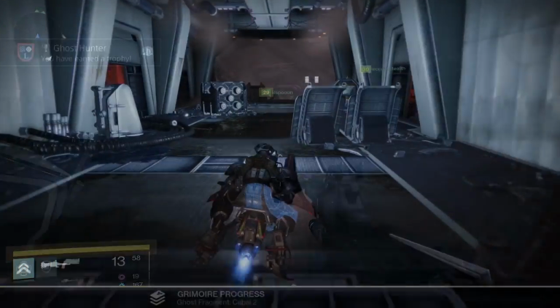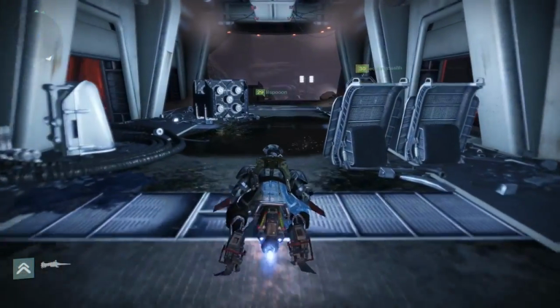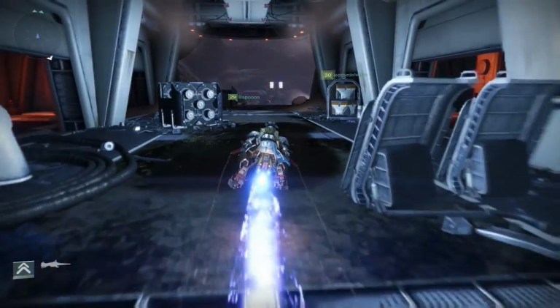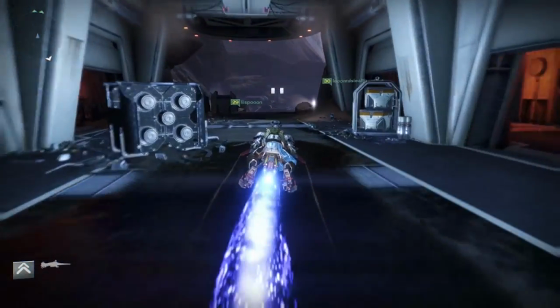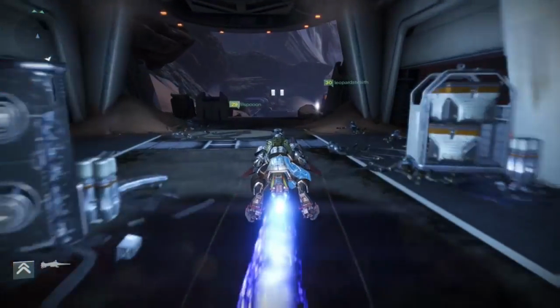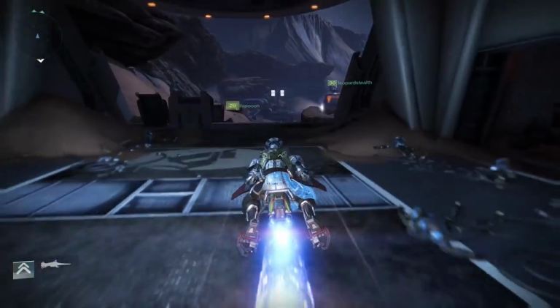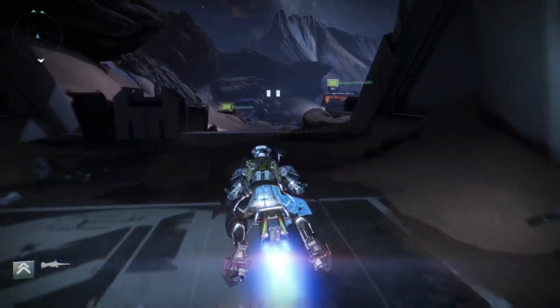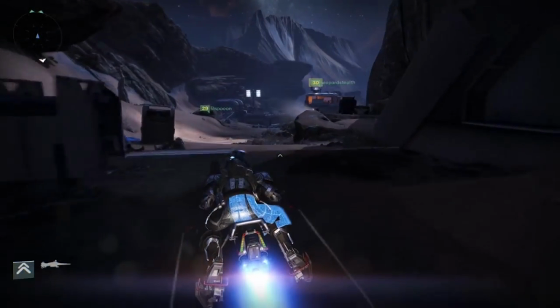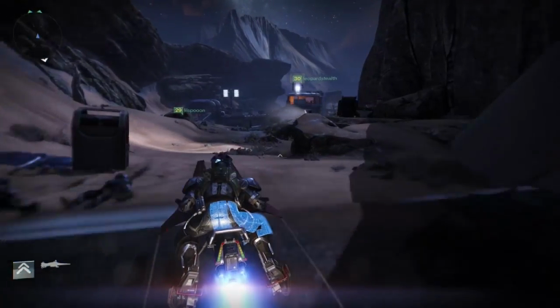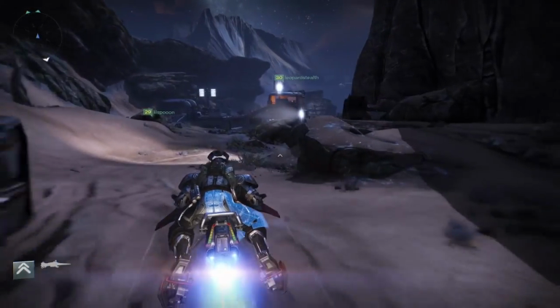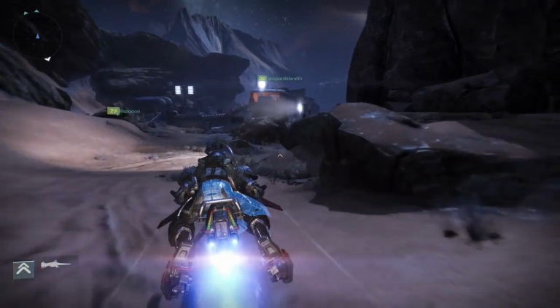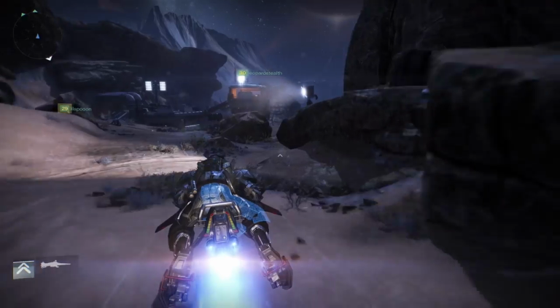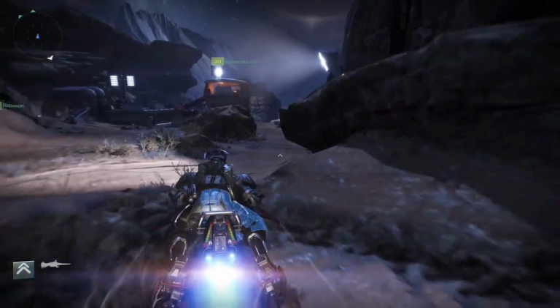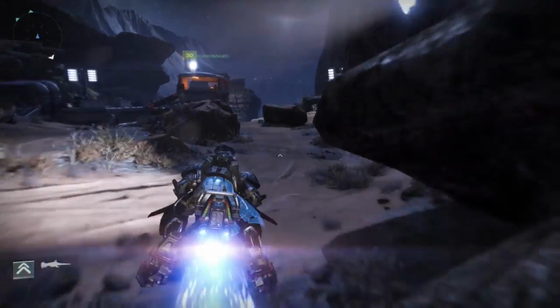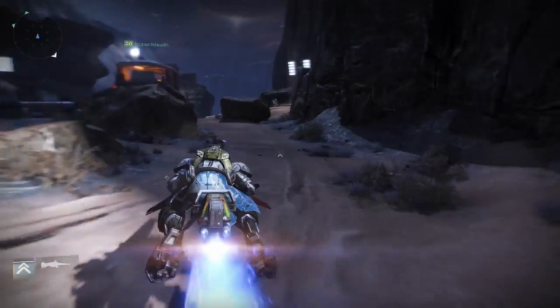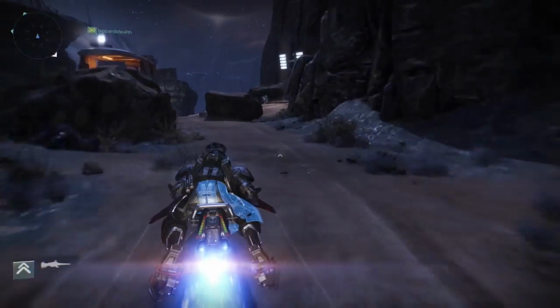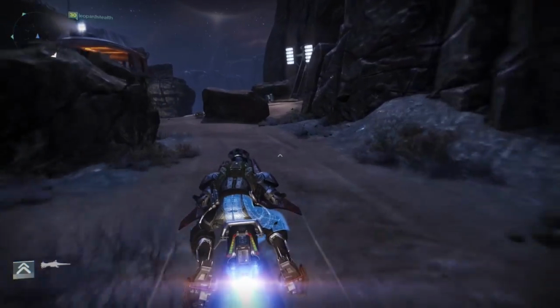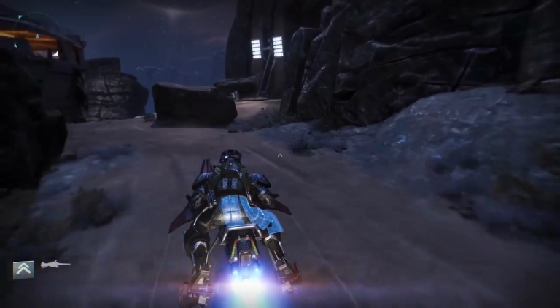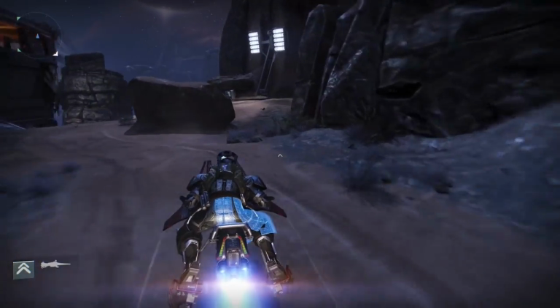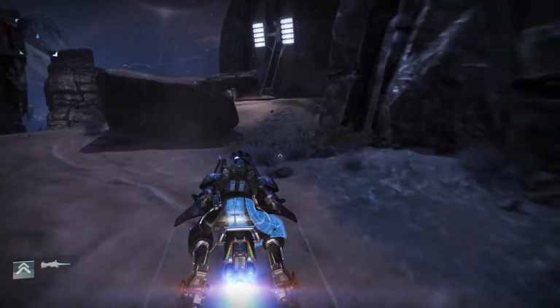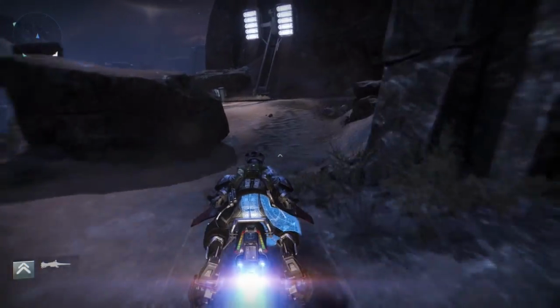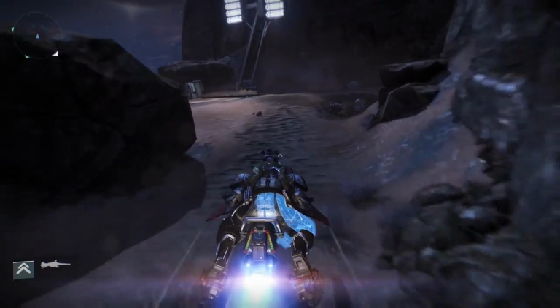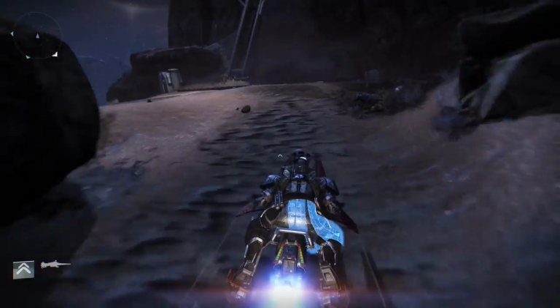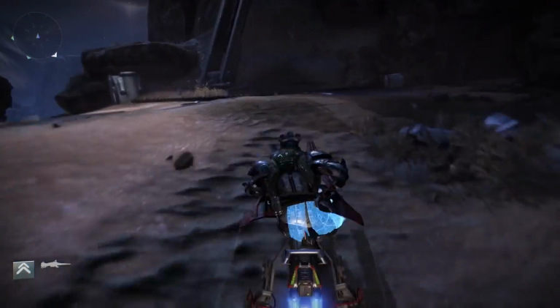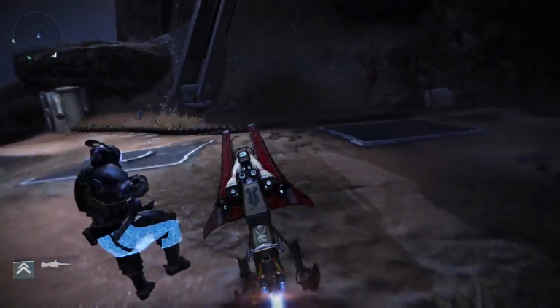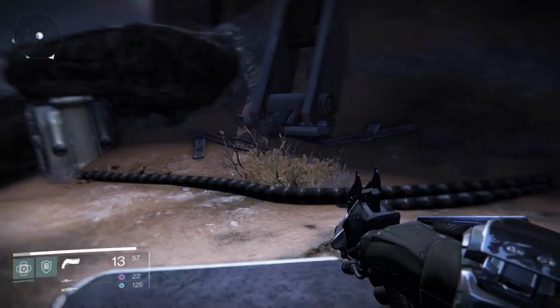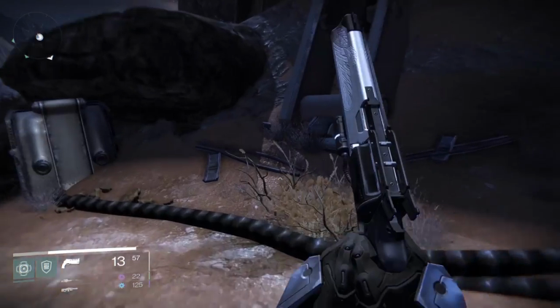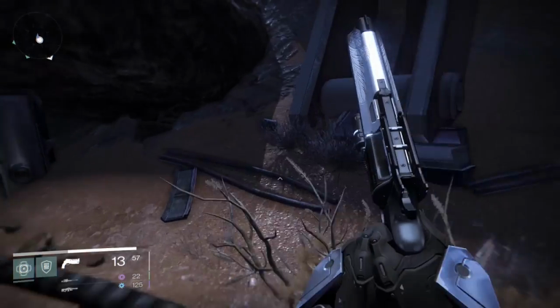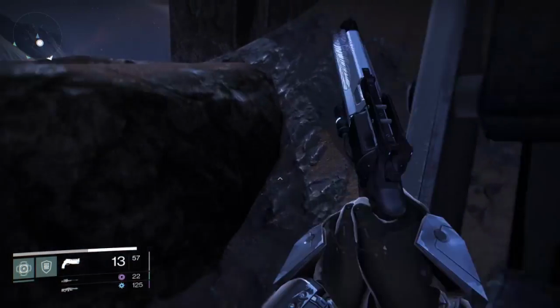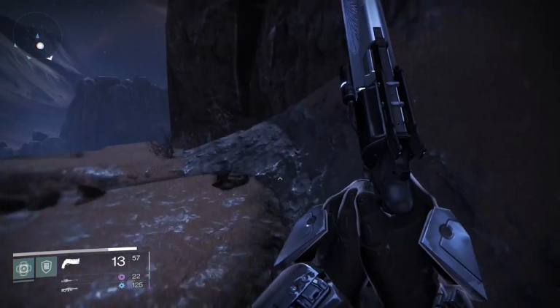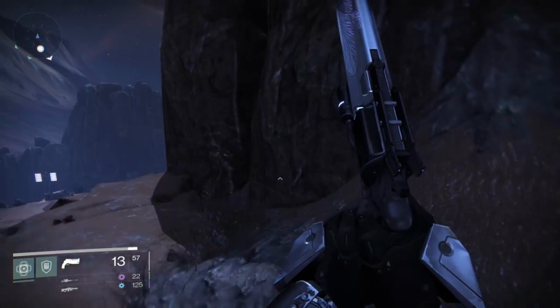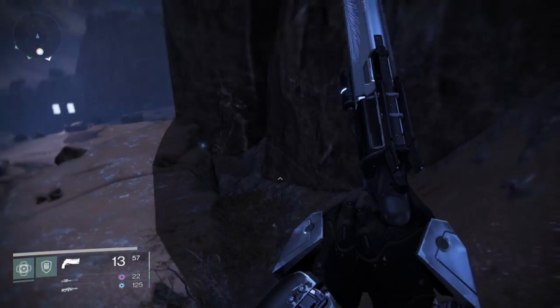Continue through the Iron Line to the Trenchworks — this is where you fight the three Cabal Guards during Cerberus Vey 3. When you get to the big open area, hug right and eventually you'll see a ghost sitting in the corner.